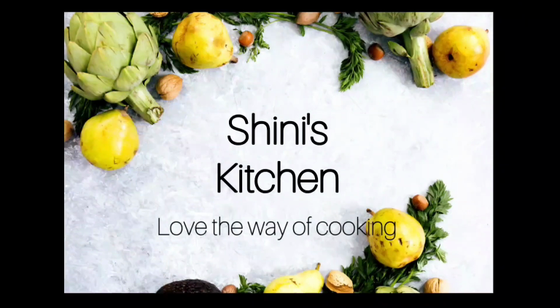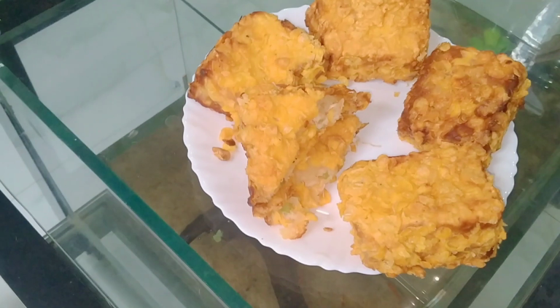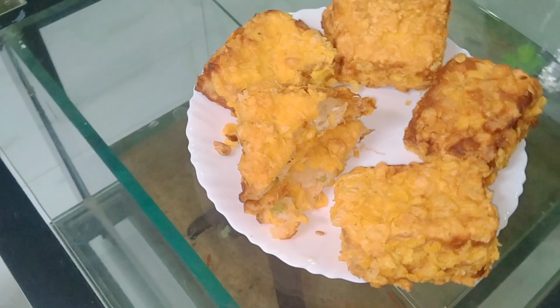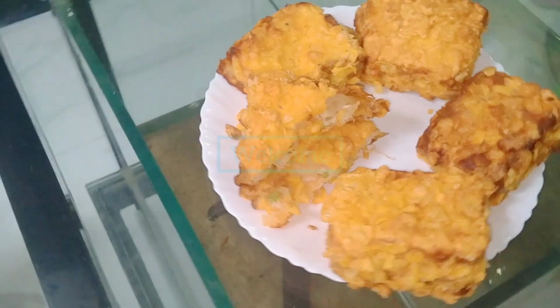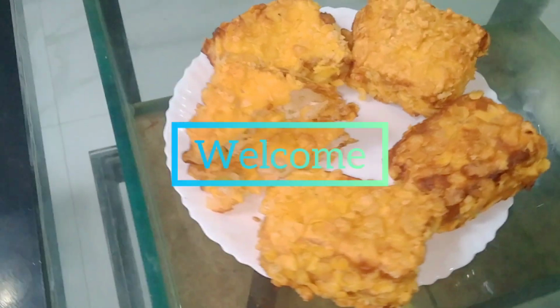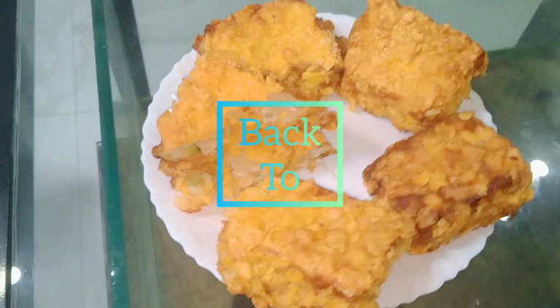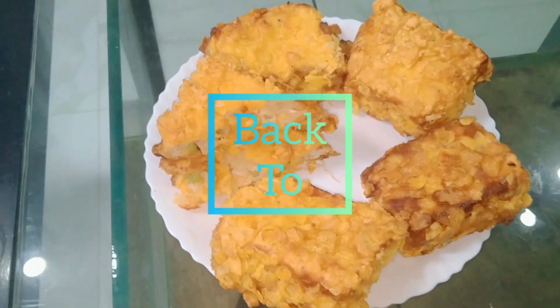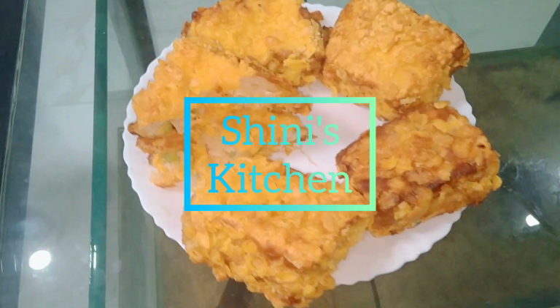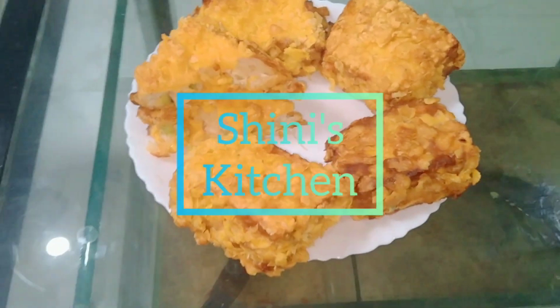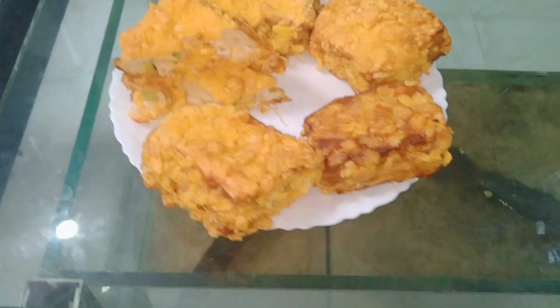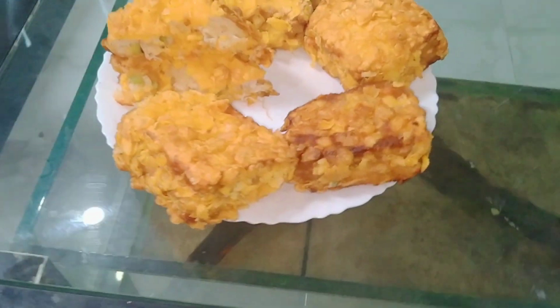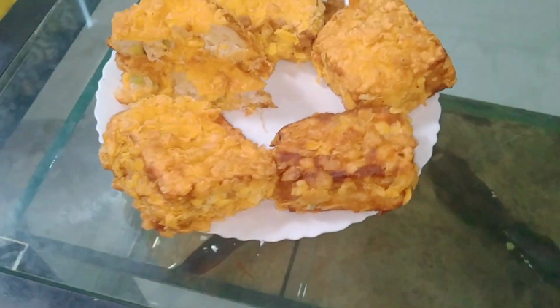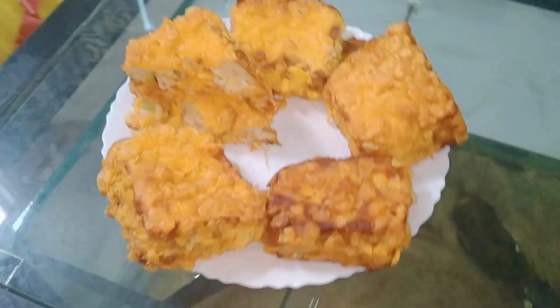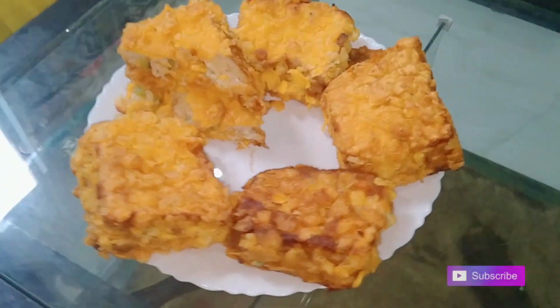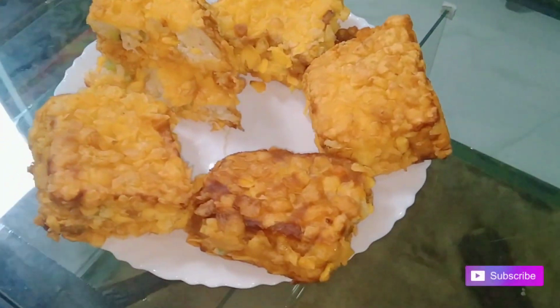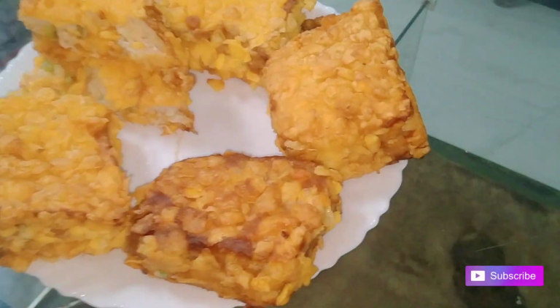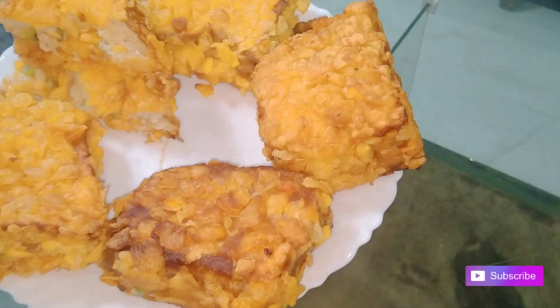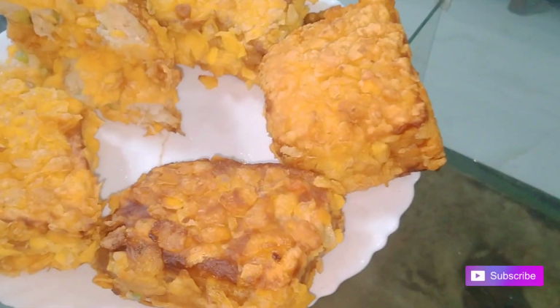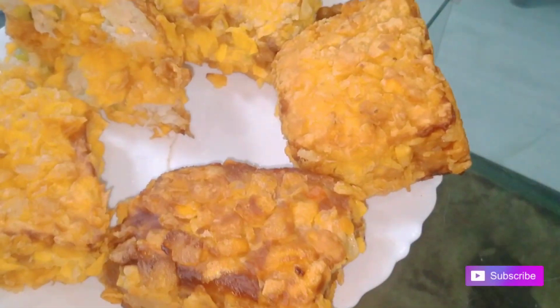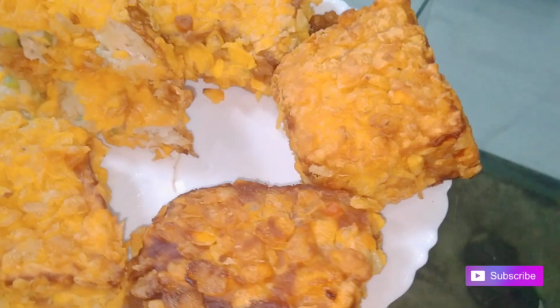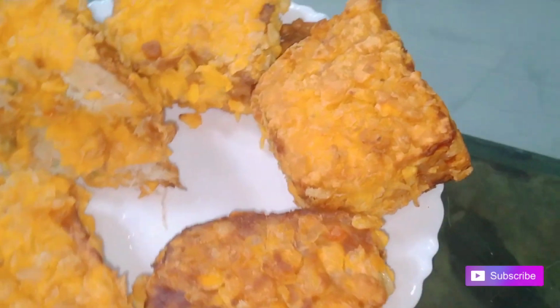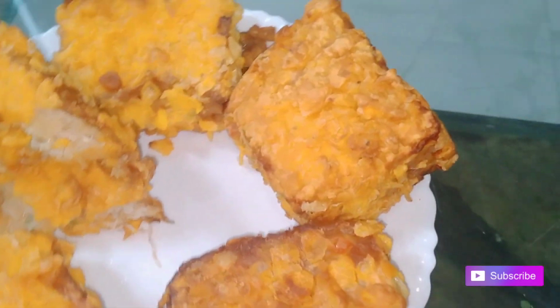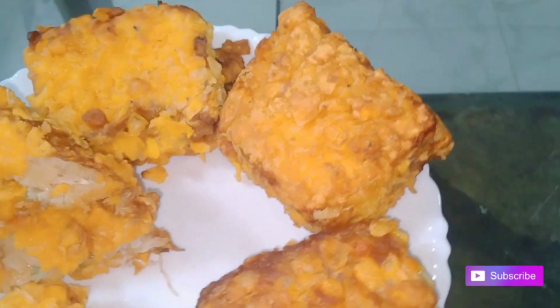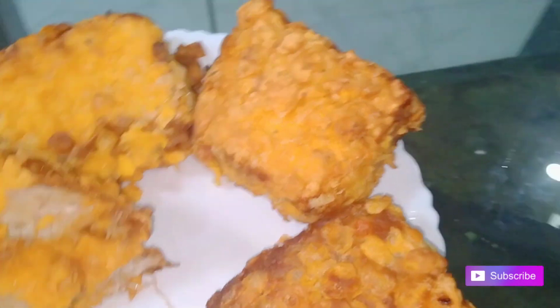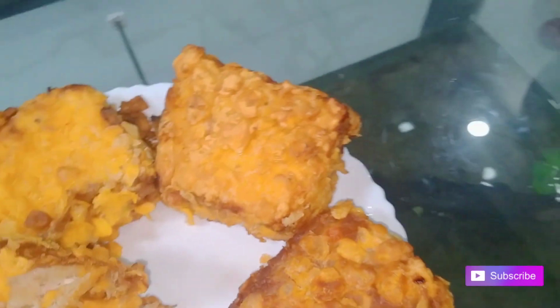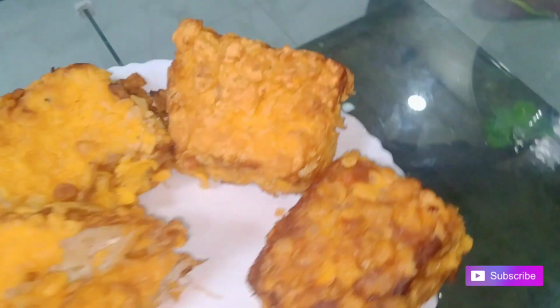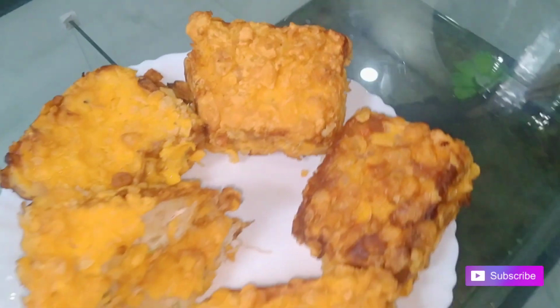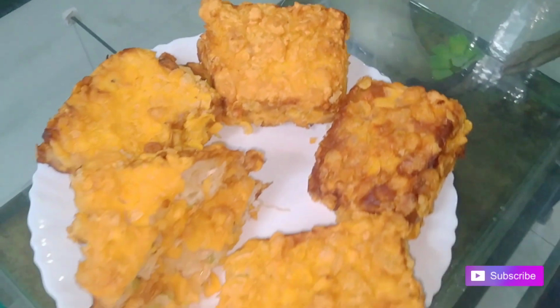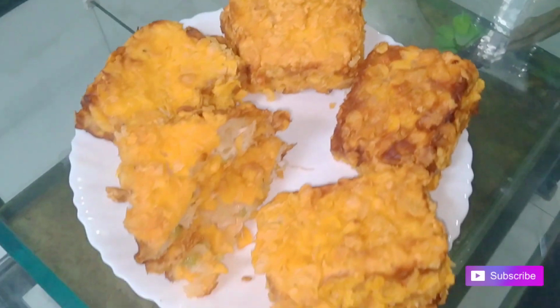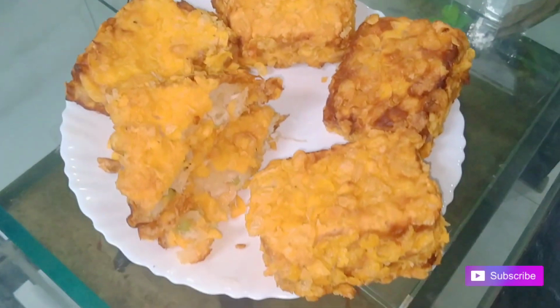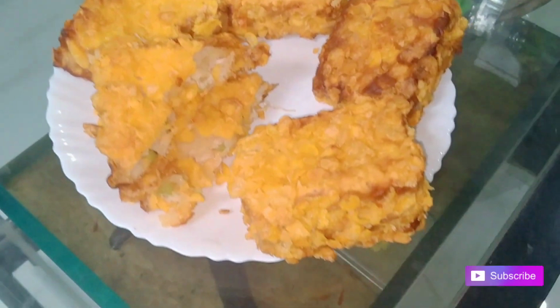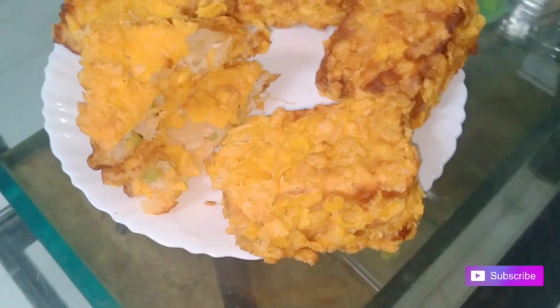Hello guys, welcome back to Nixchen. Now we have a recipe — Crispy Chicken Sandwich. Now we have to make a crispy chicken sandwich.